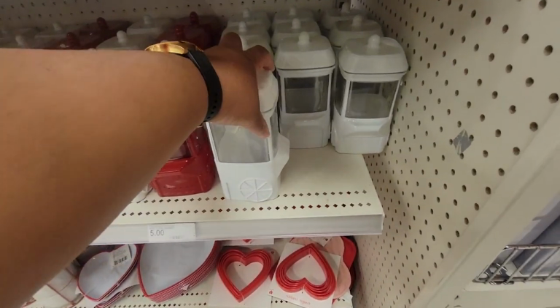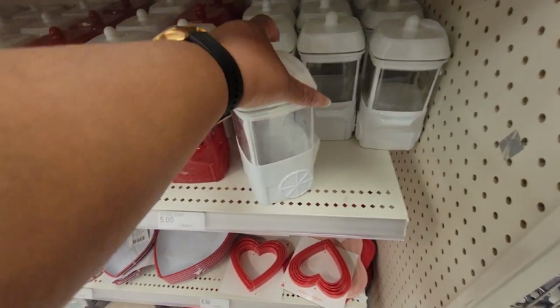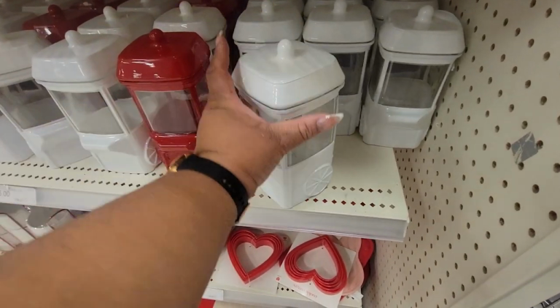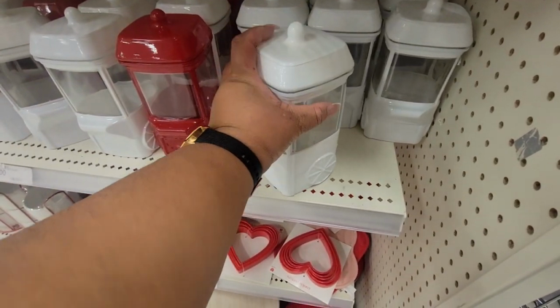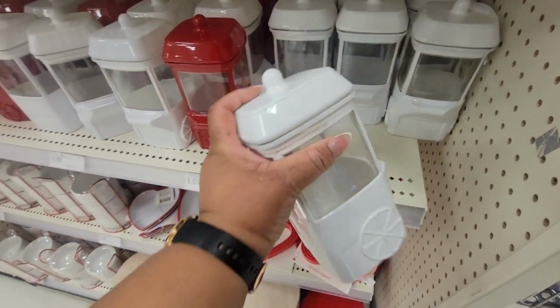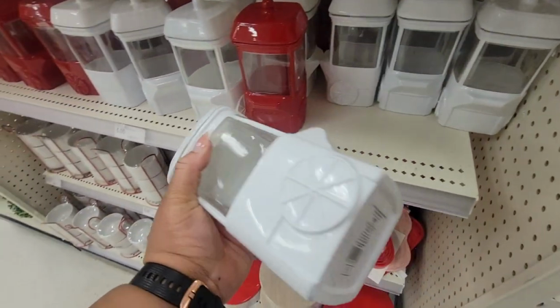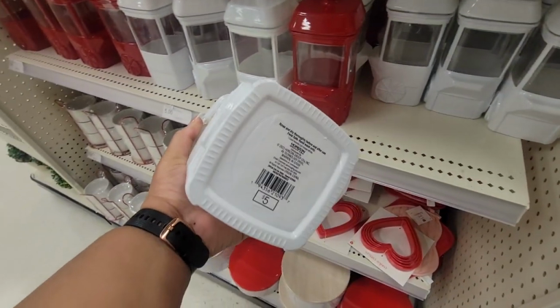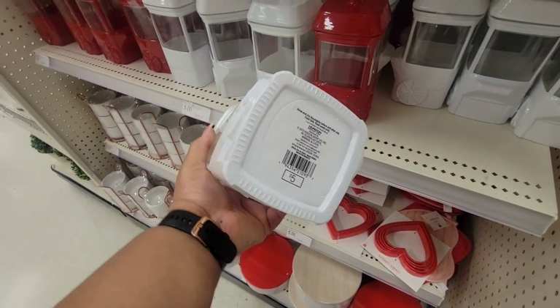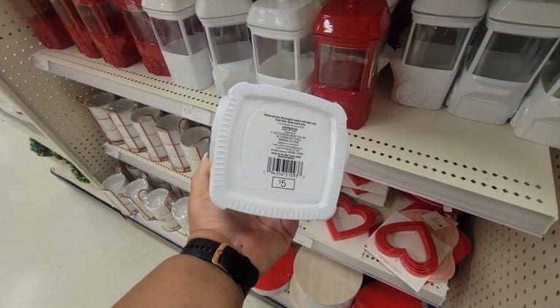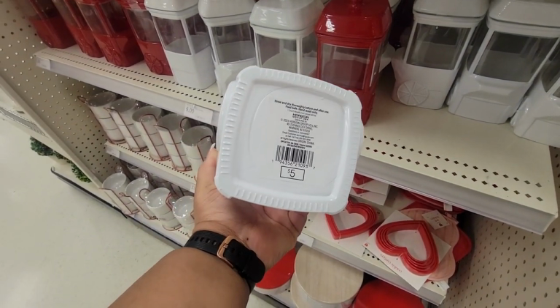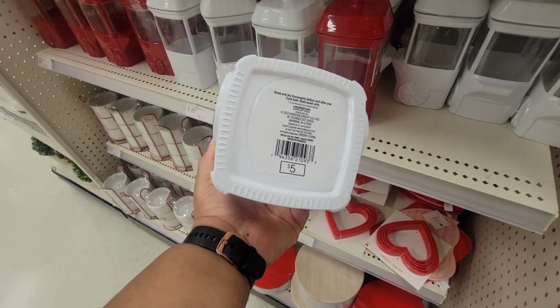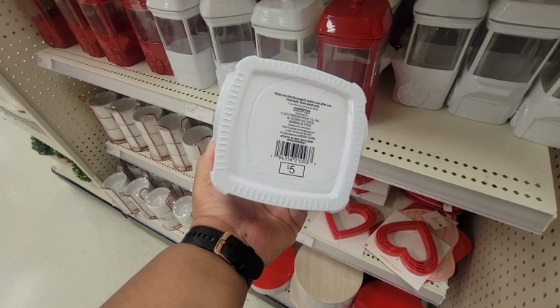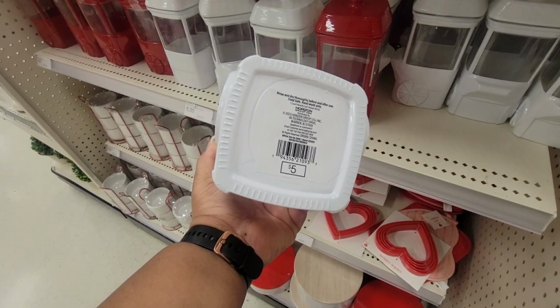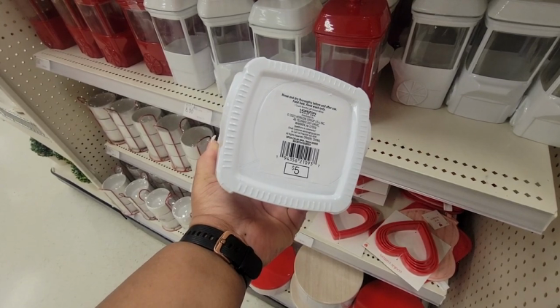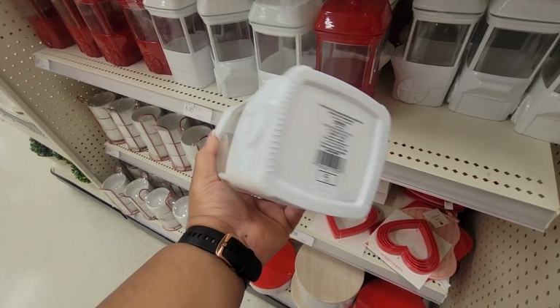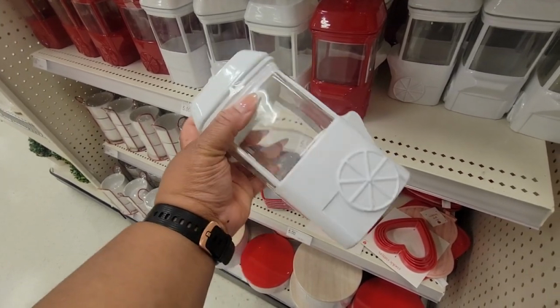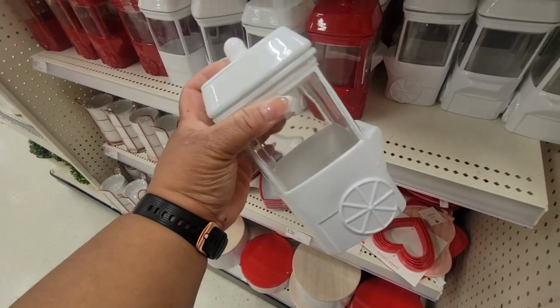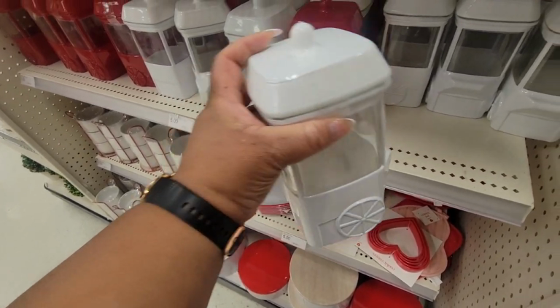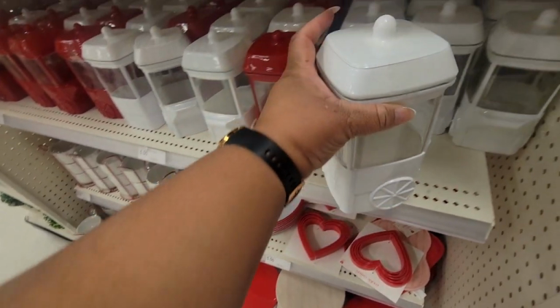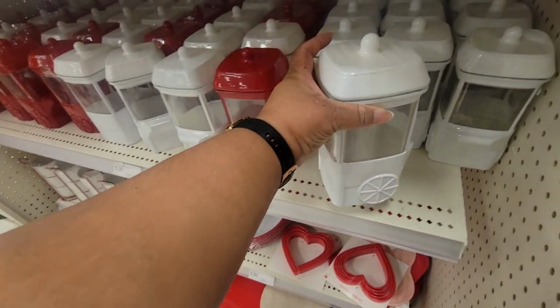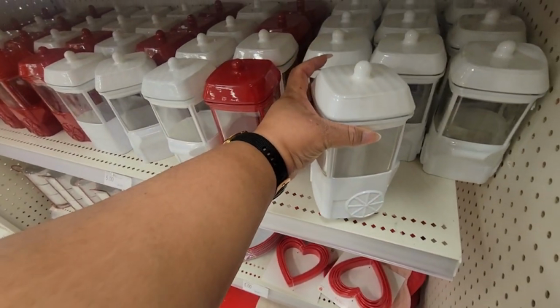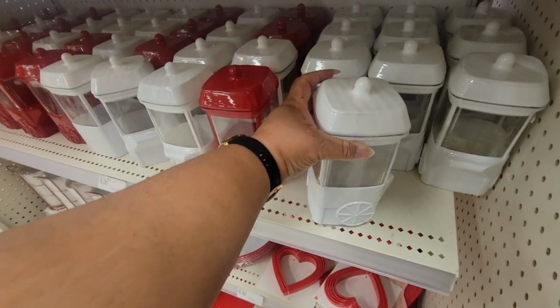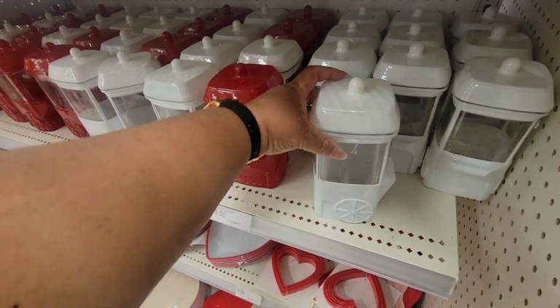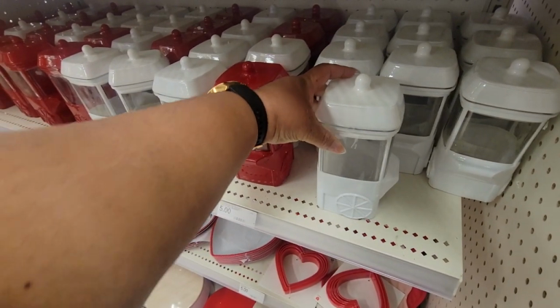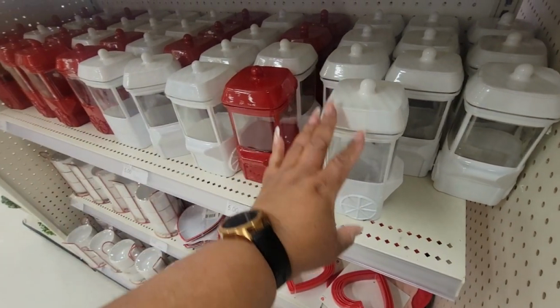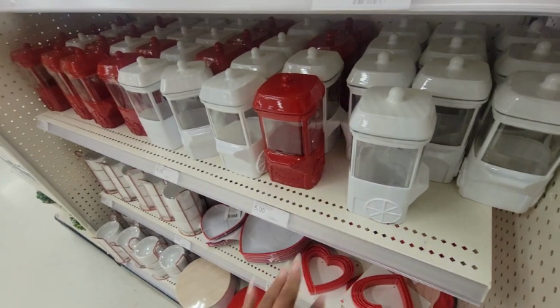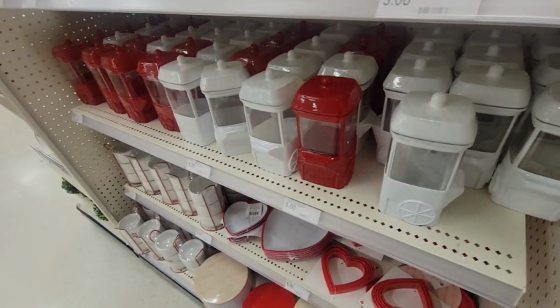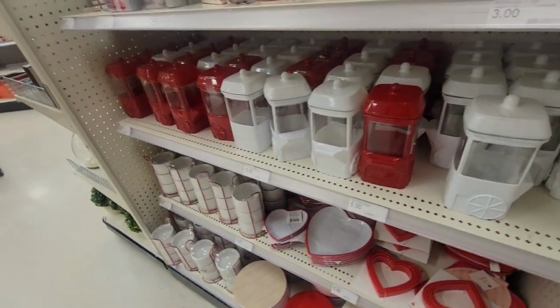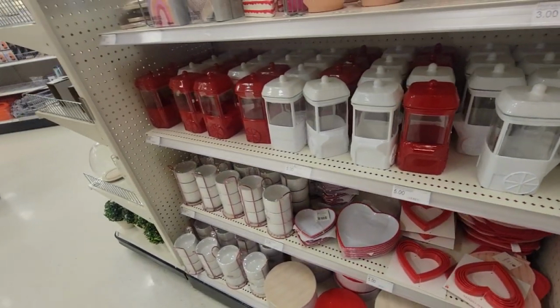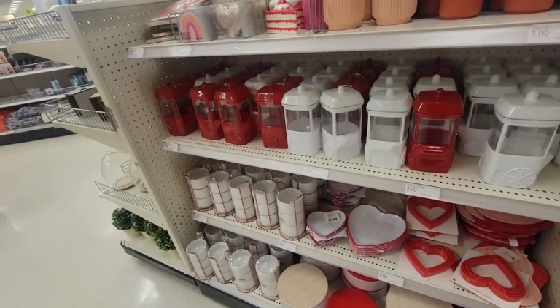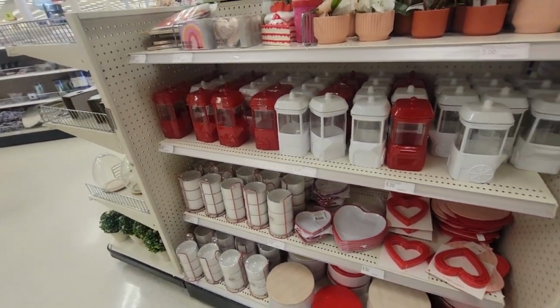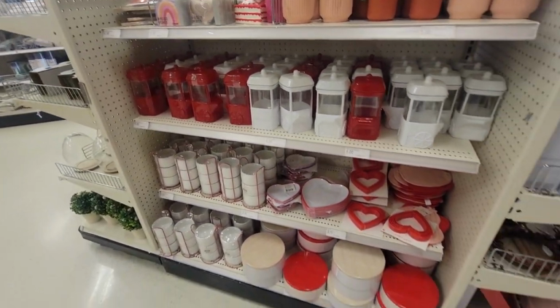I don't recall seeing this at my store — this is five dollars. It comes in white and red.